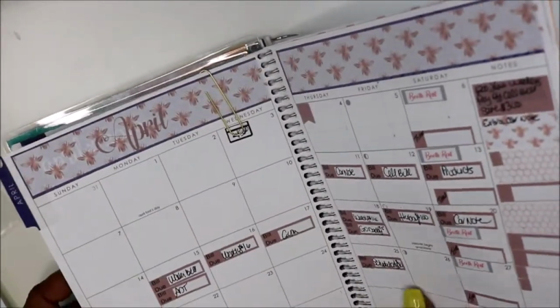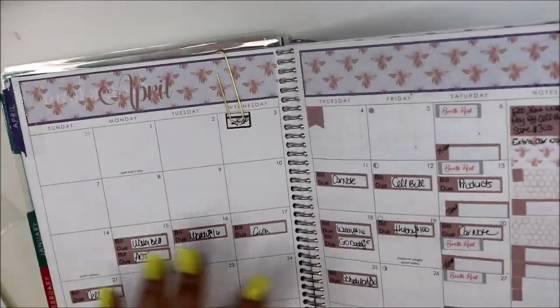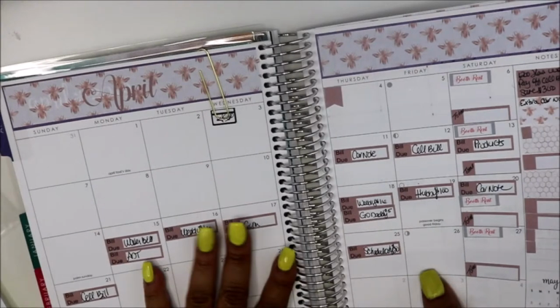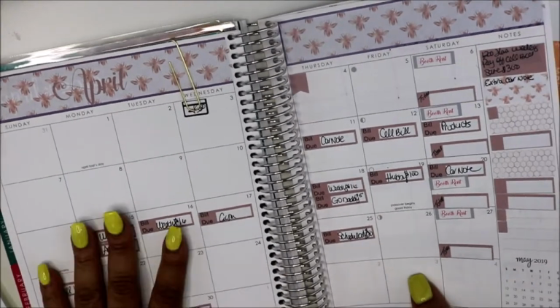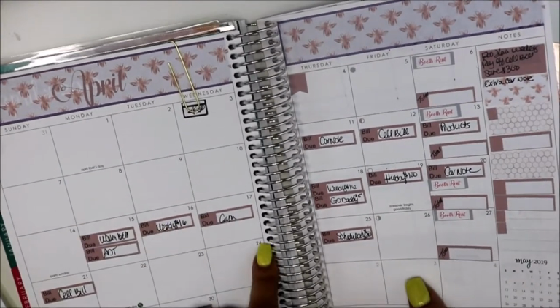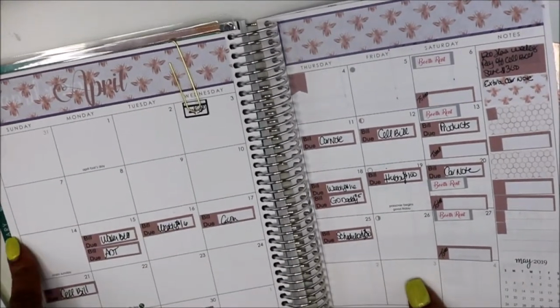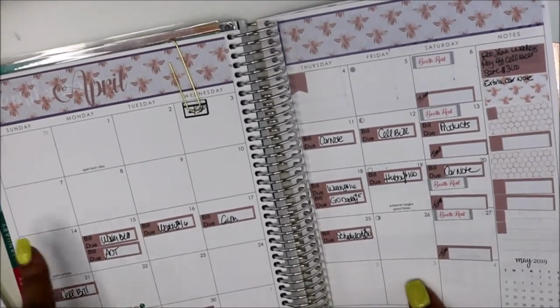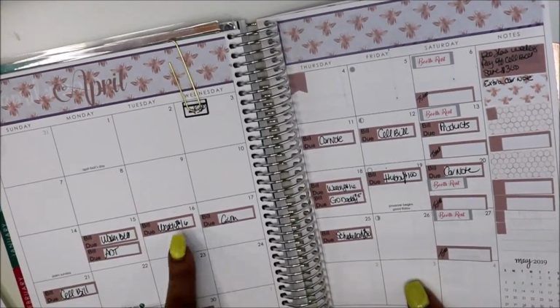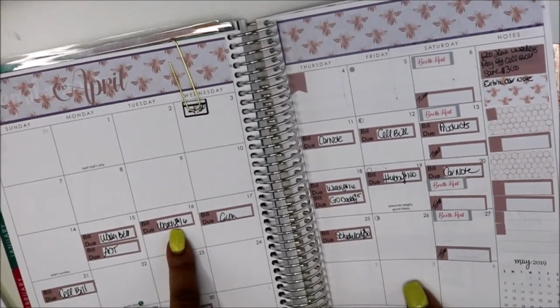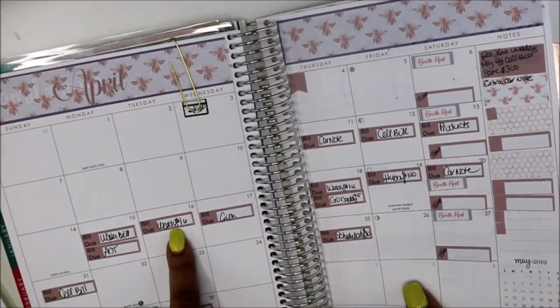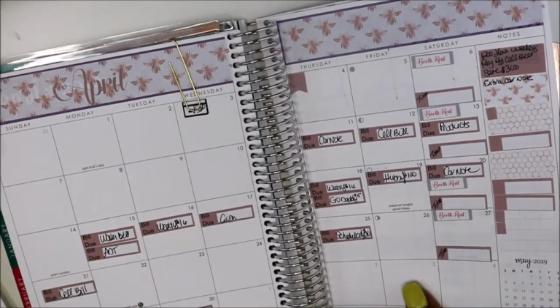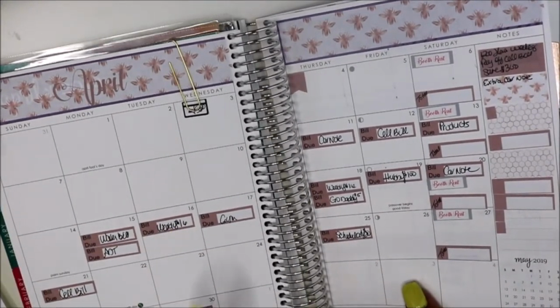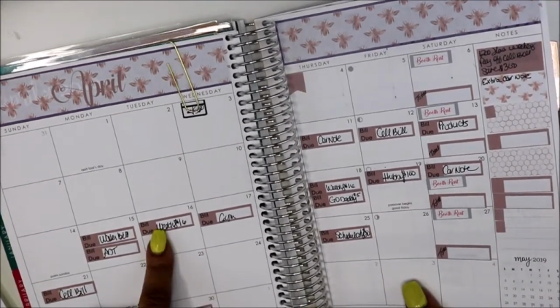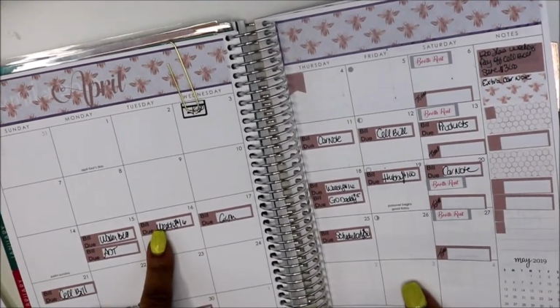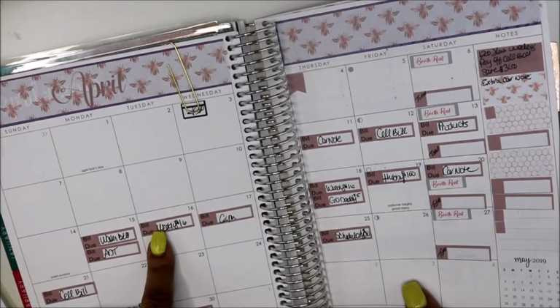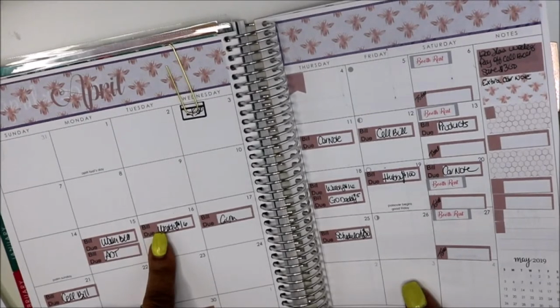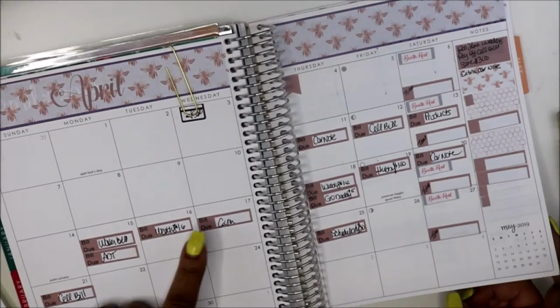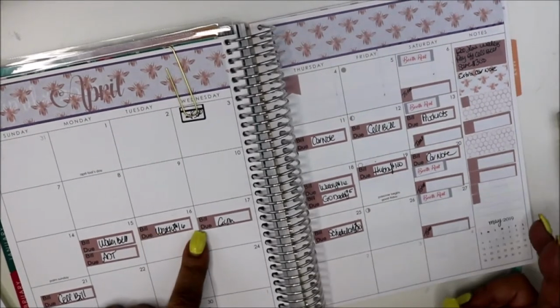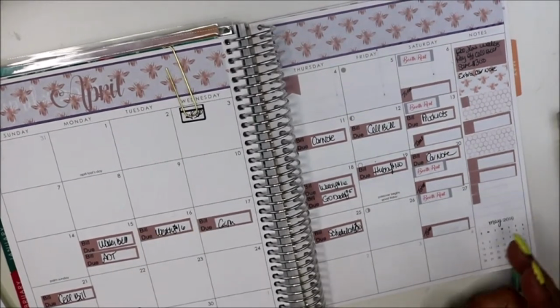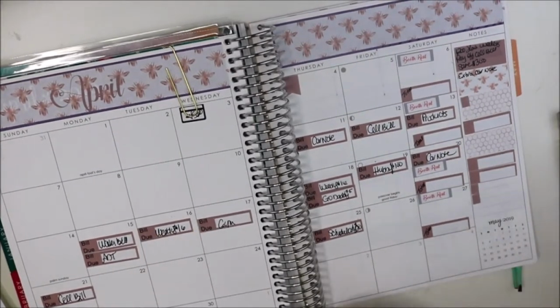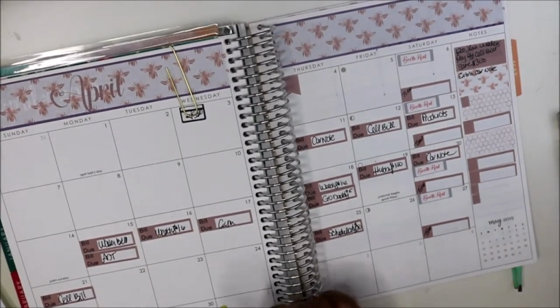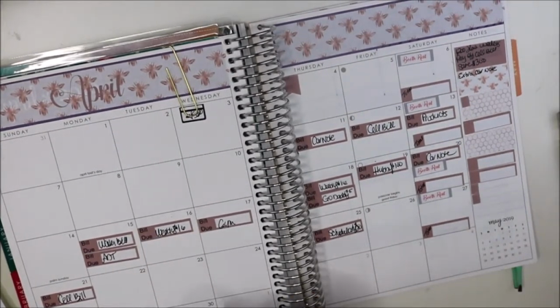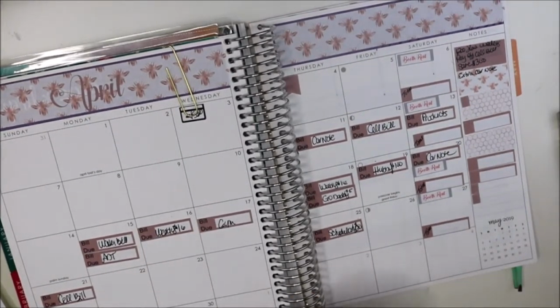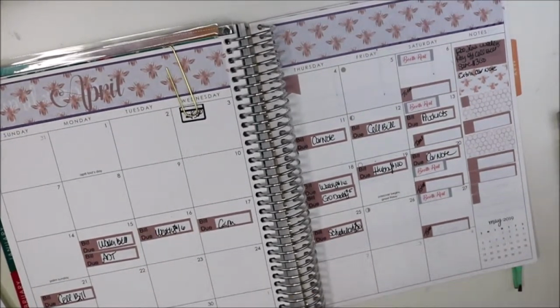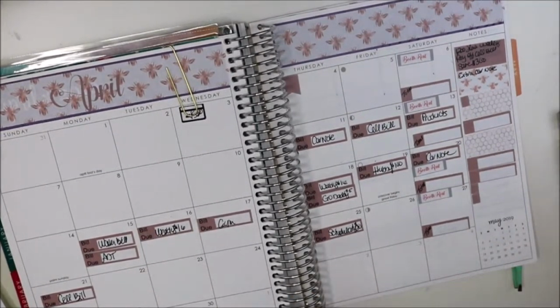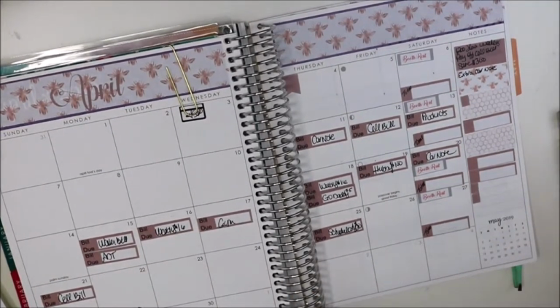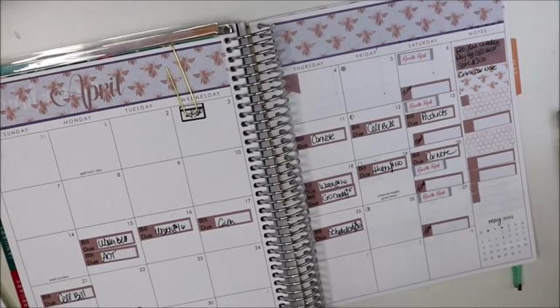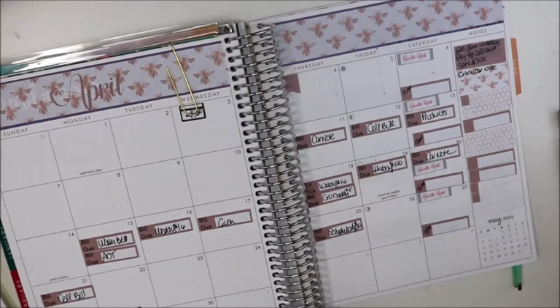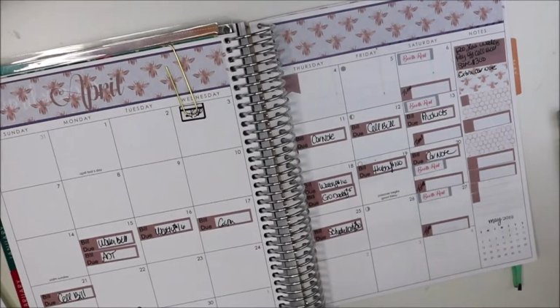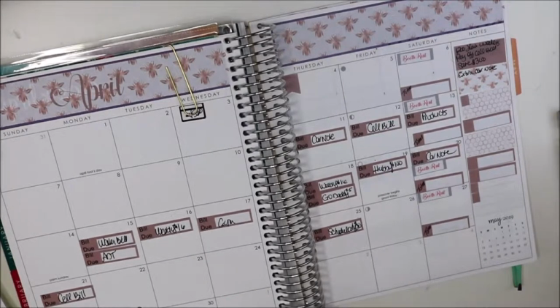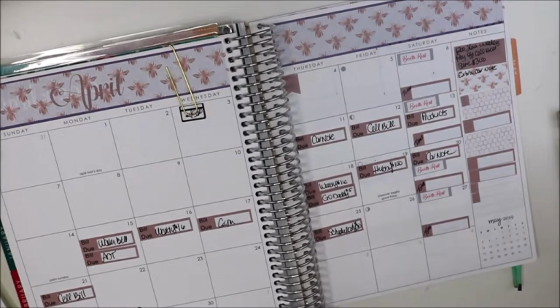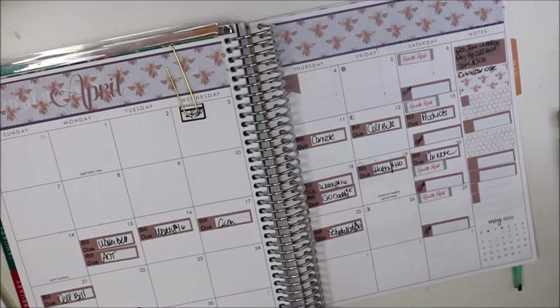My gym membership — I look back at April to see what's next. I got a Weebly bill now and I didn't put this in for April. I need to put this in for April.